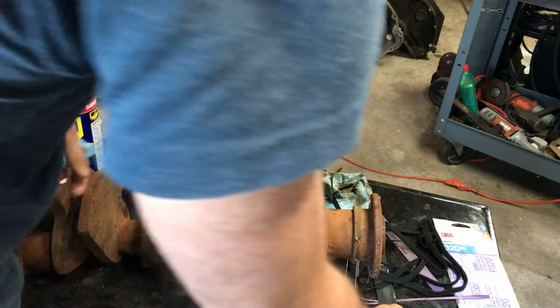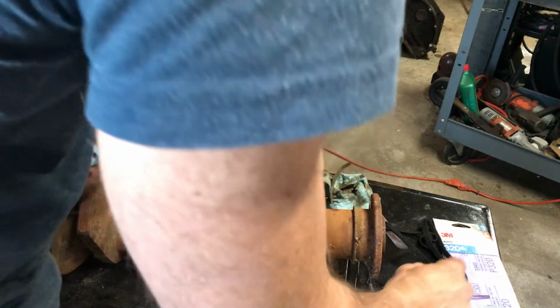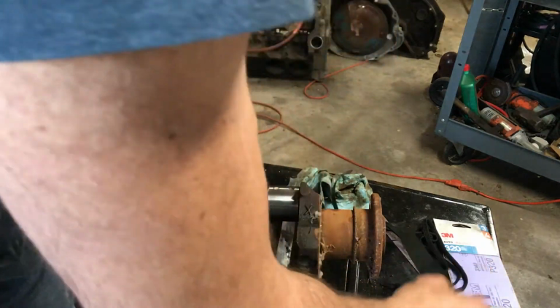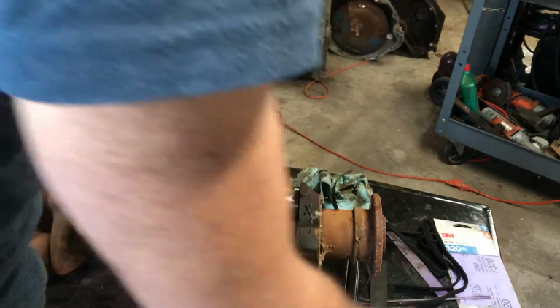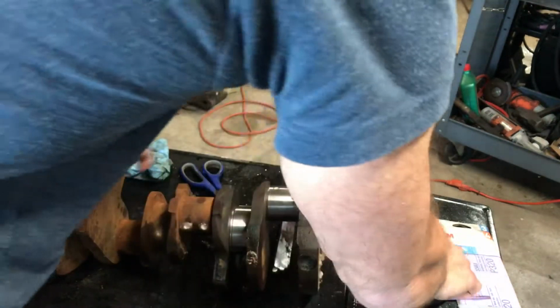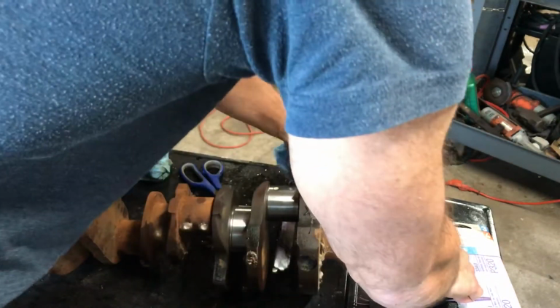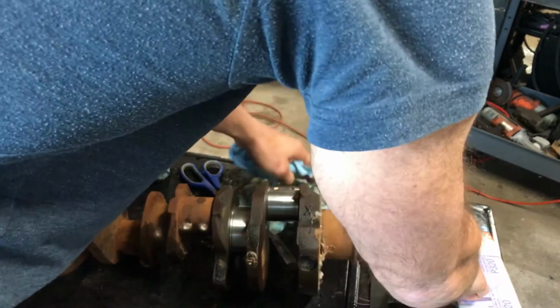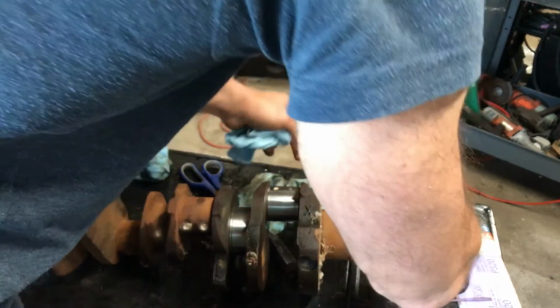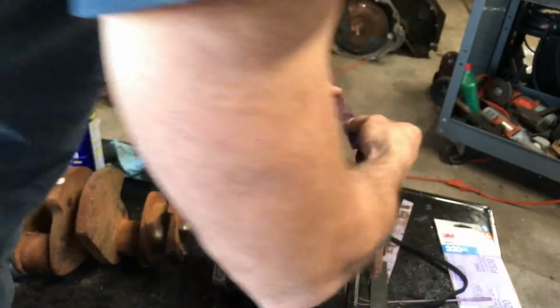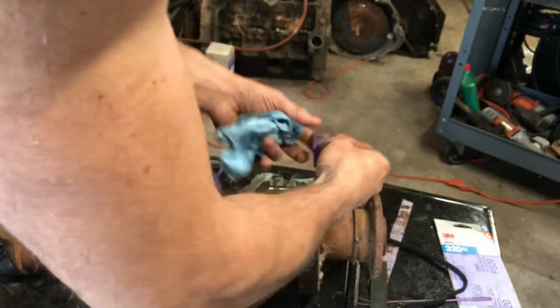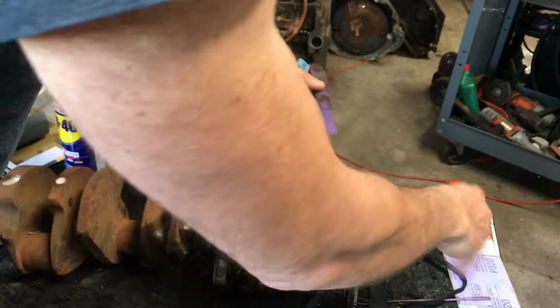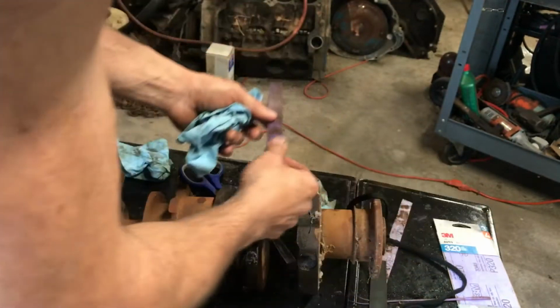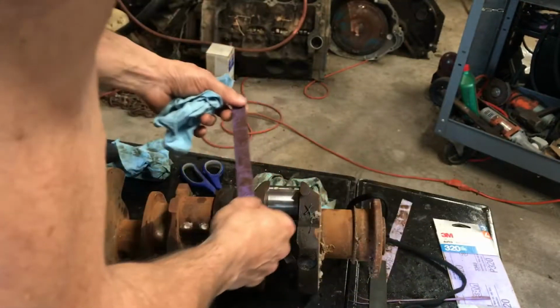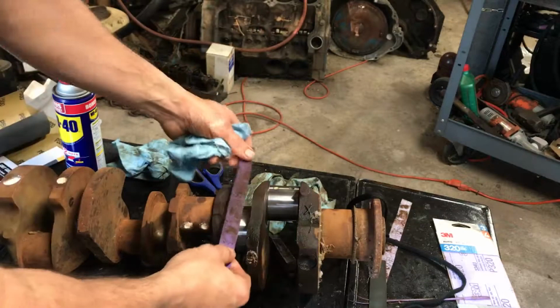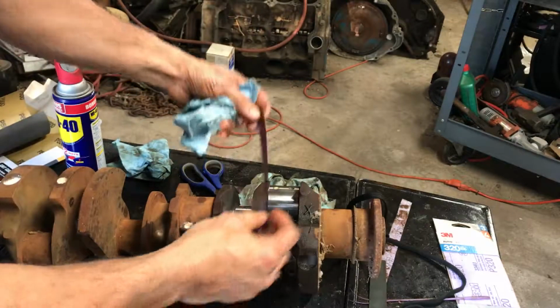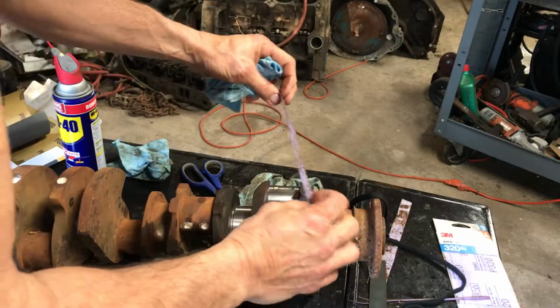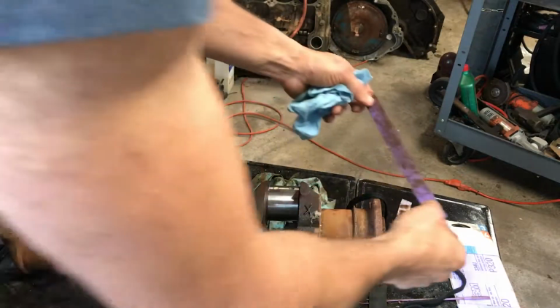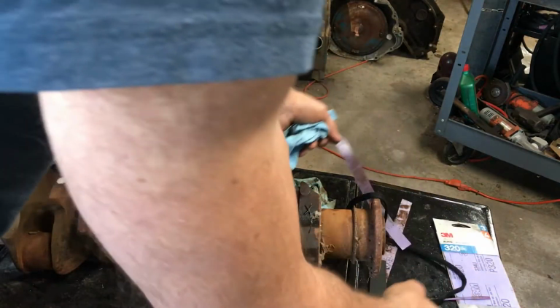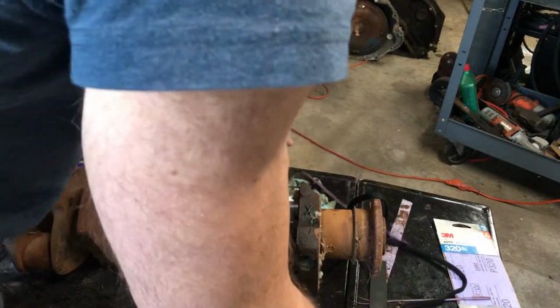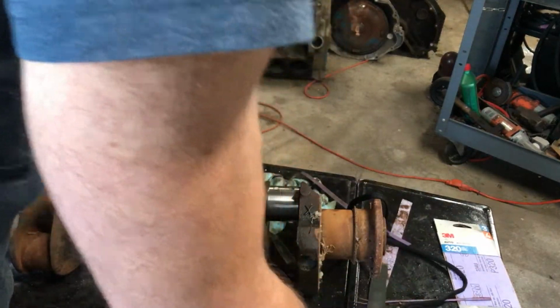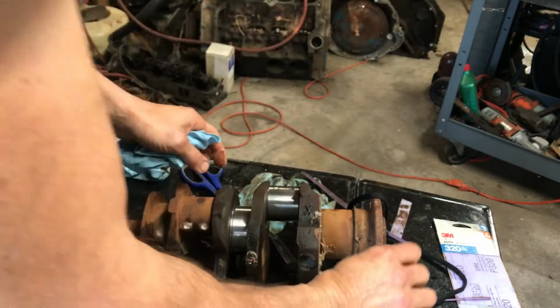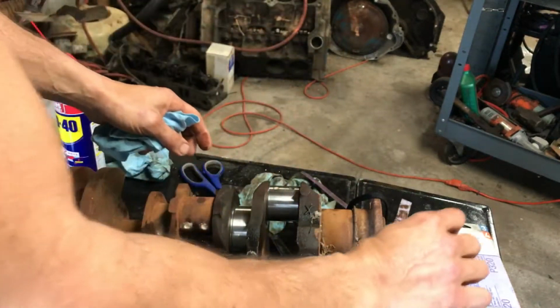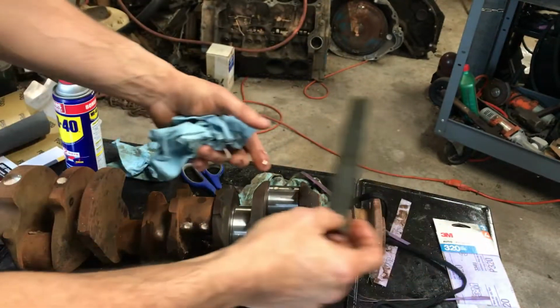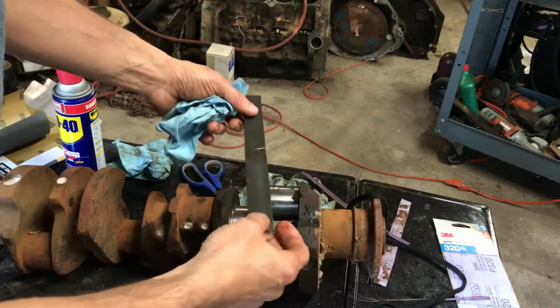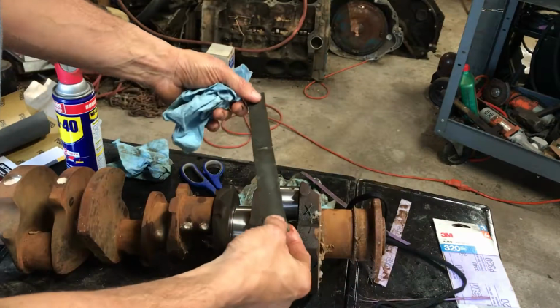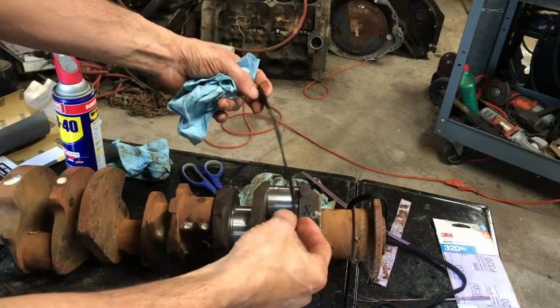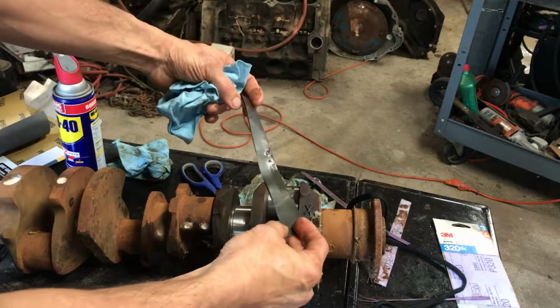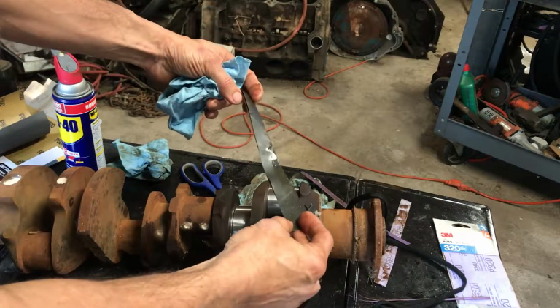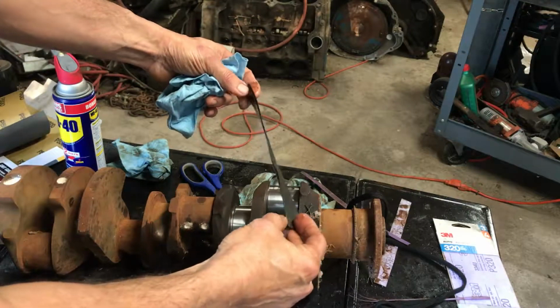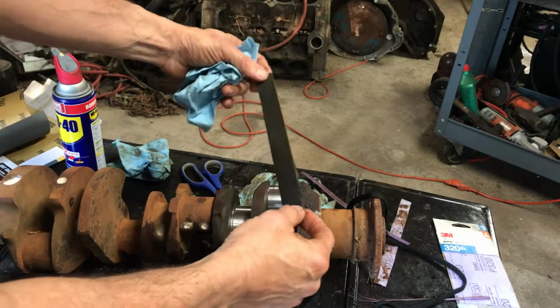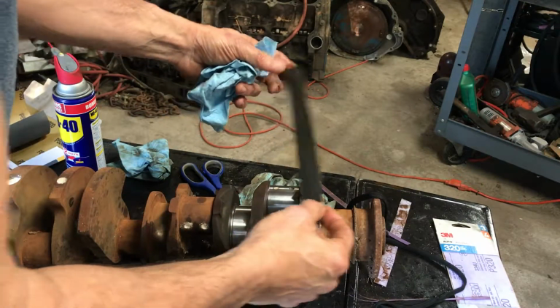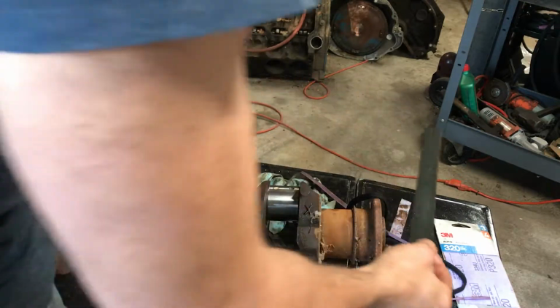I was watching on YouTube how to do this and the guy was using 400 grit. What I did is I took some 320 grit and got most of the rust off, then I took some 500 grit.